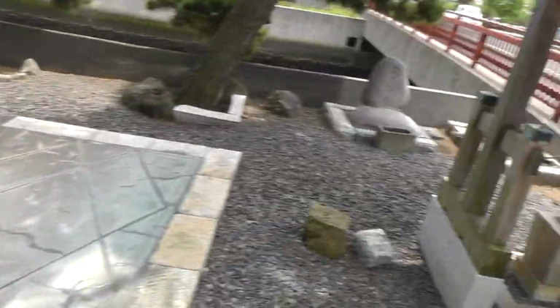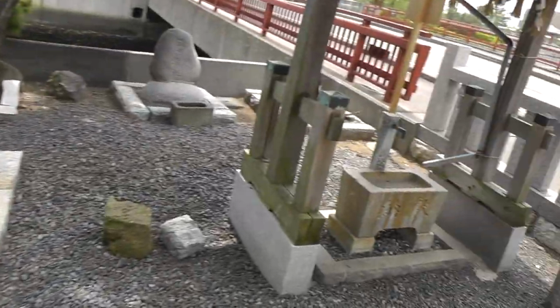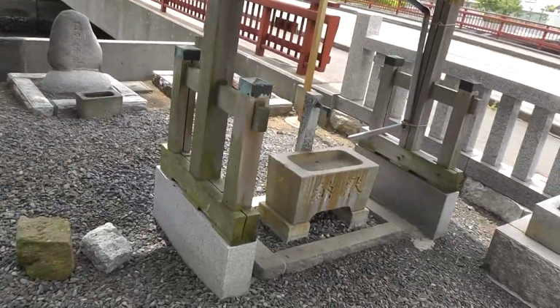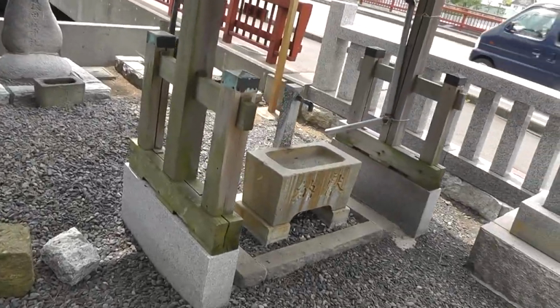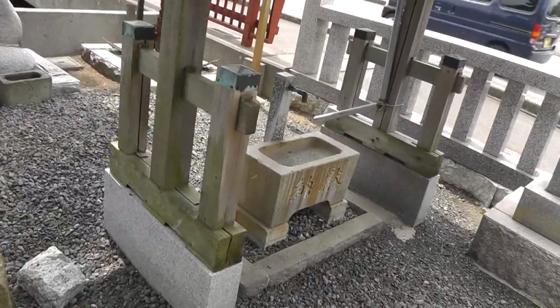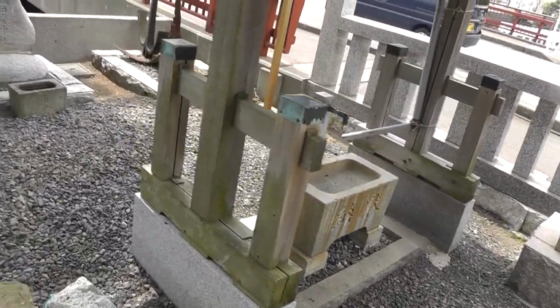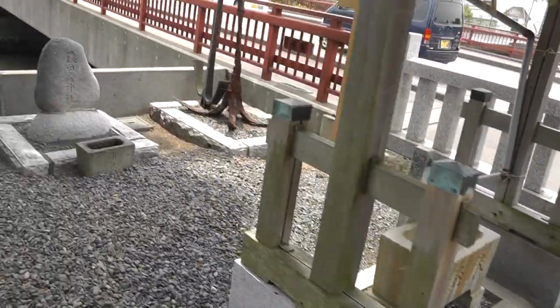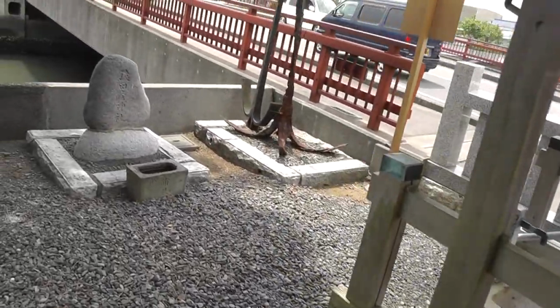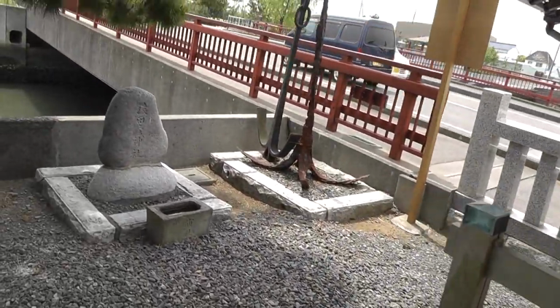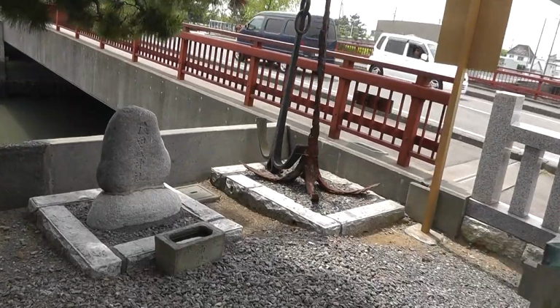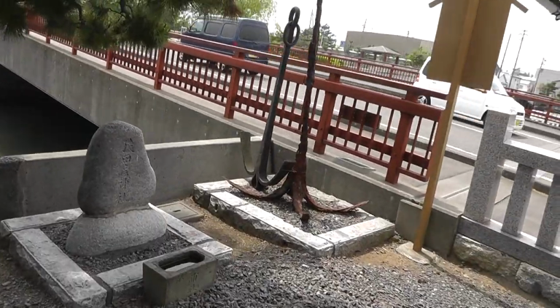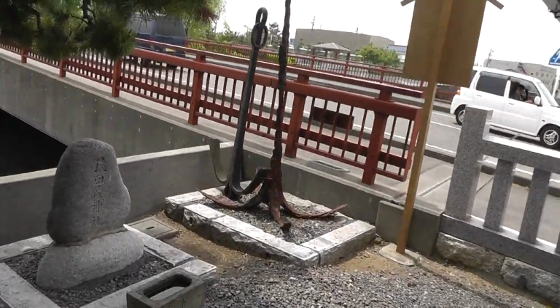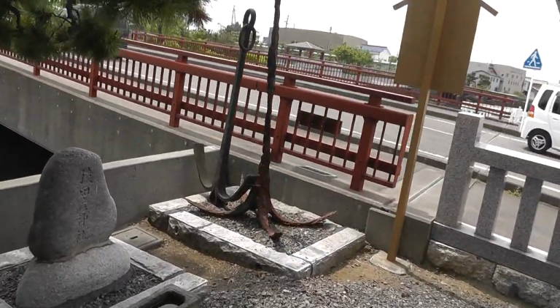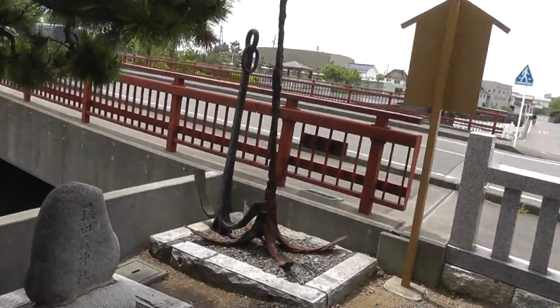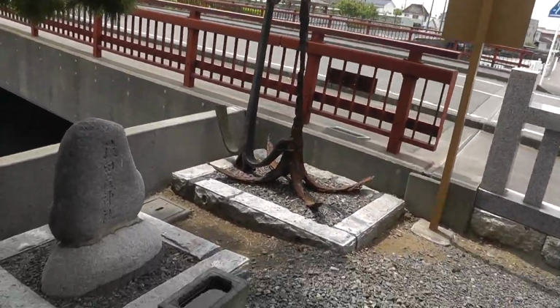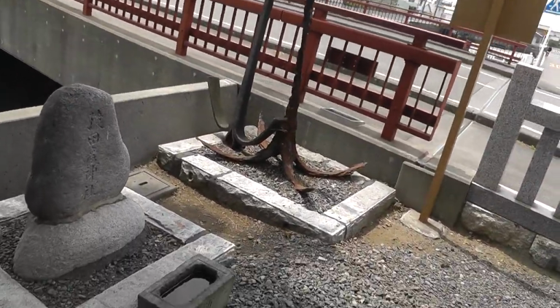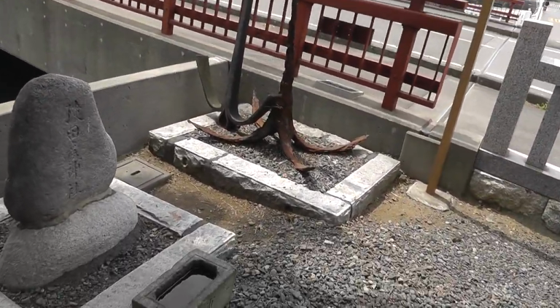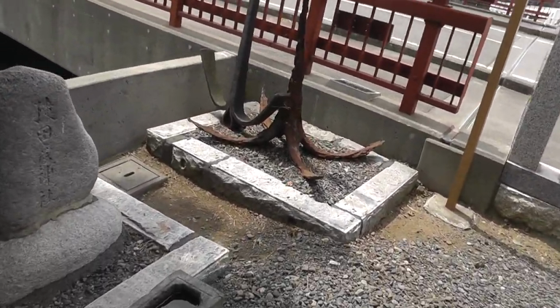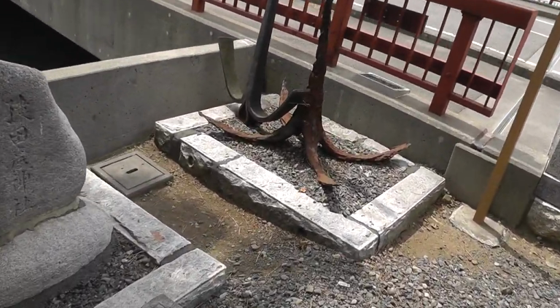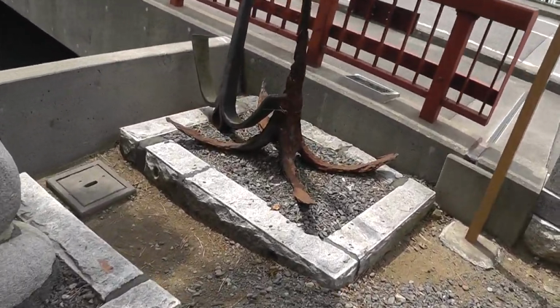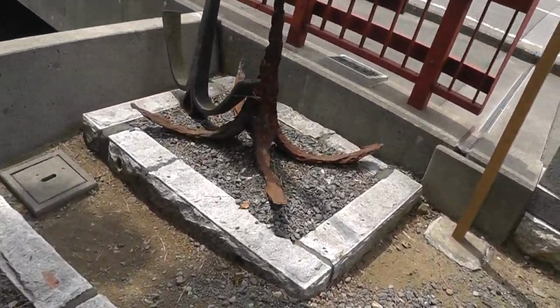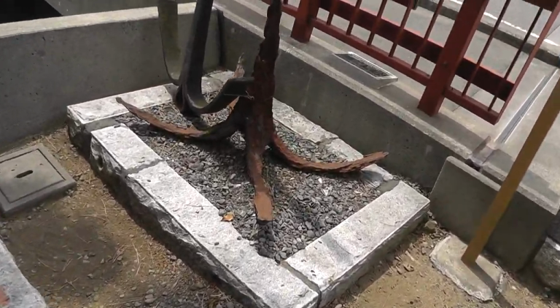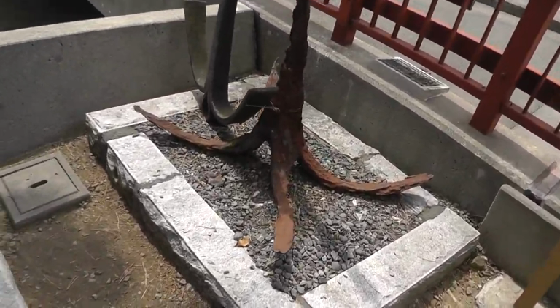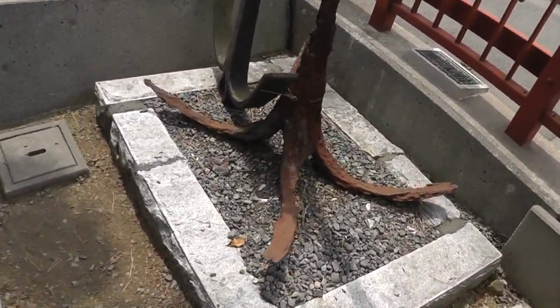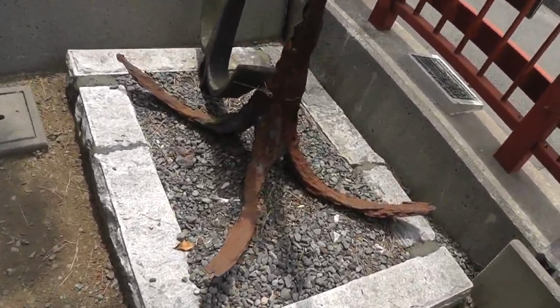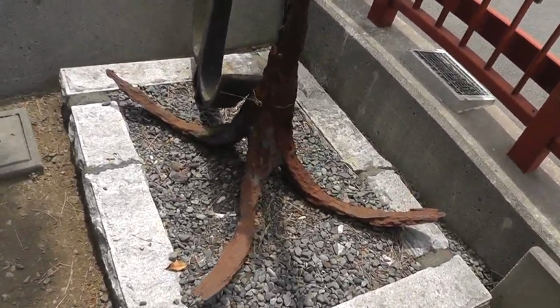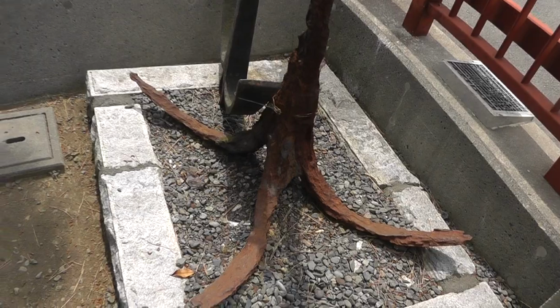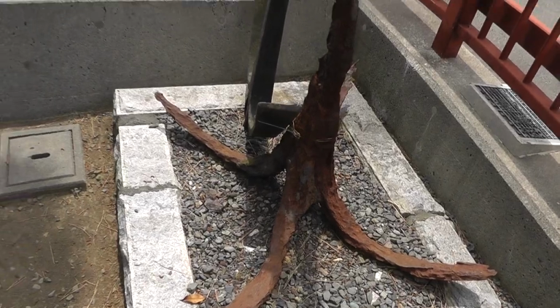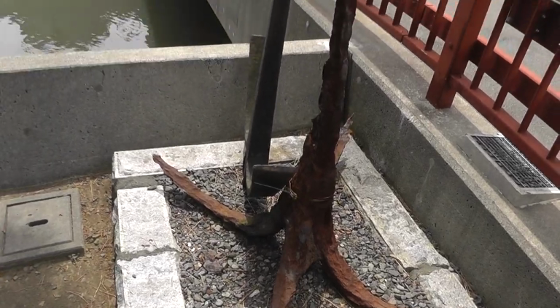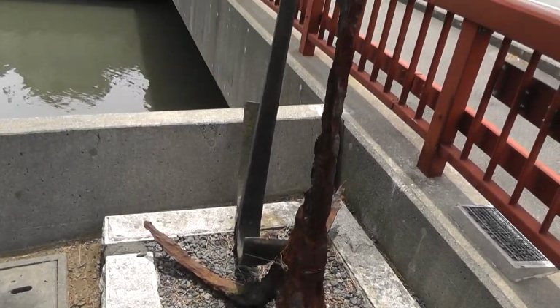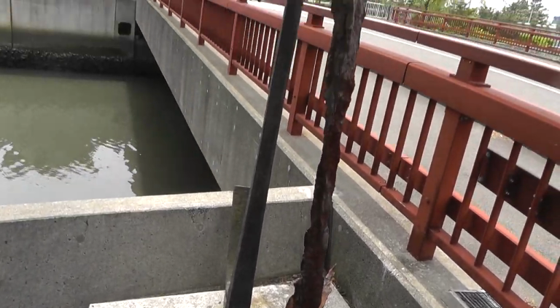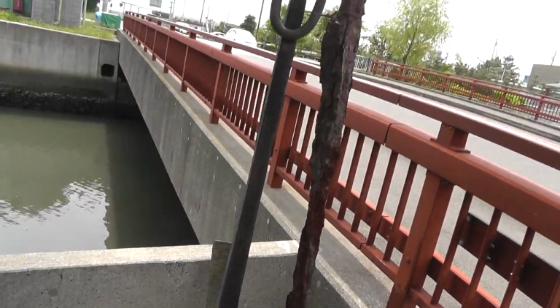We have the basin over there for washing. And a couple of old sea anchors. I wonder if this is like a sea god — a god of fishermen. Cool anchor.